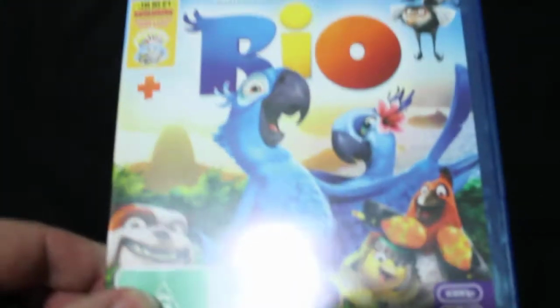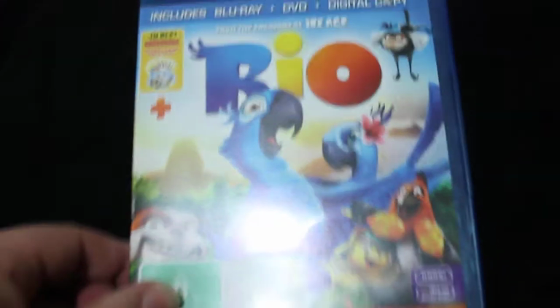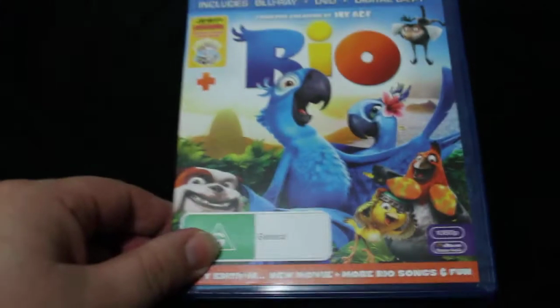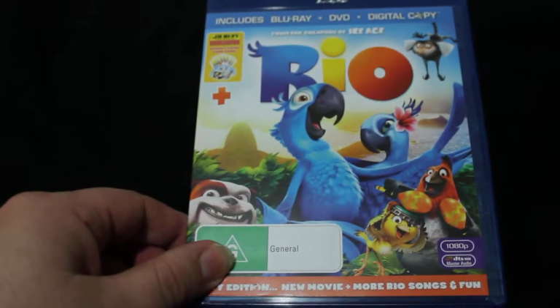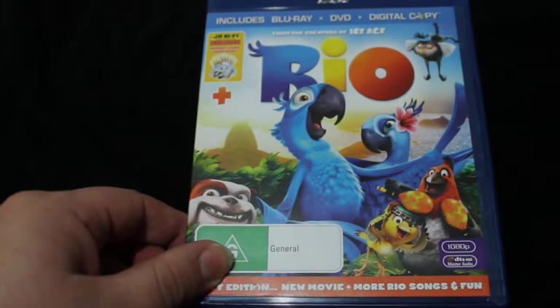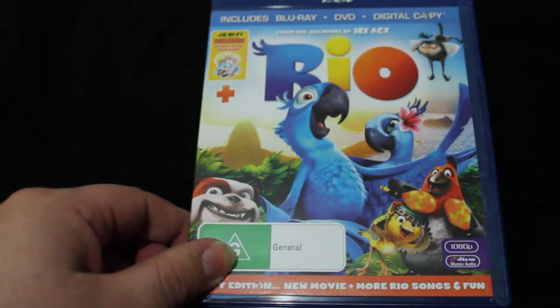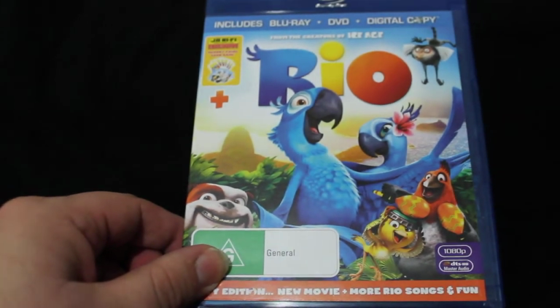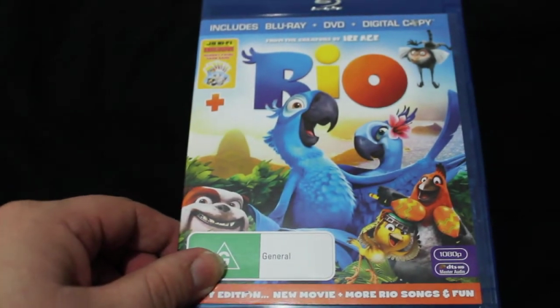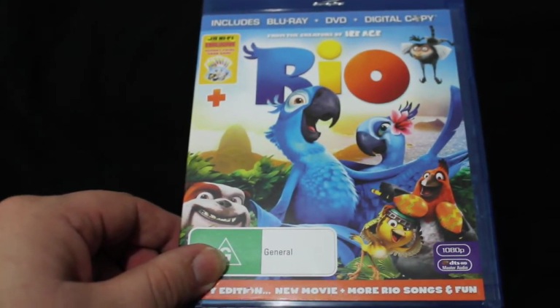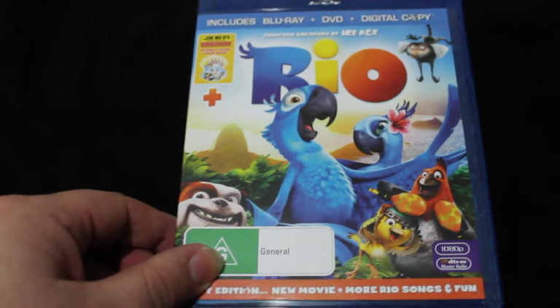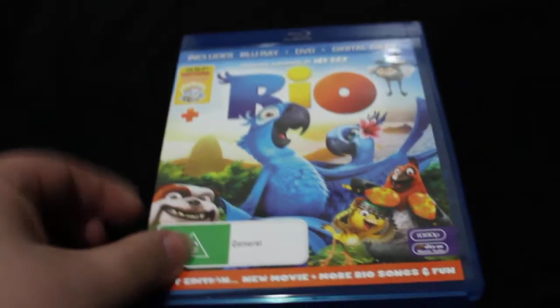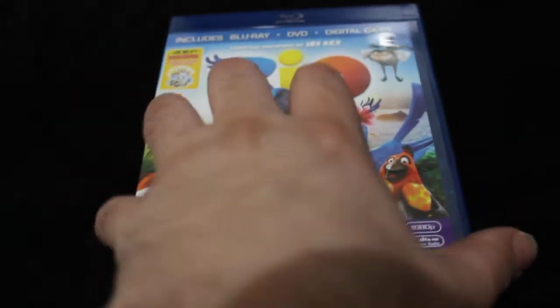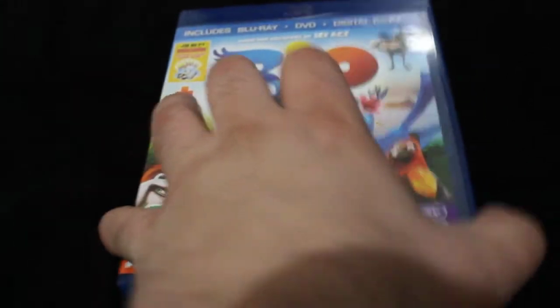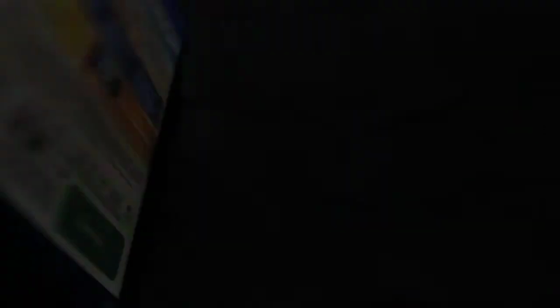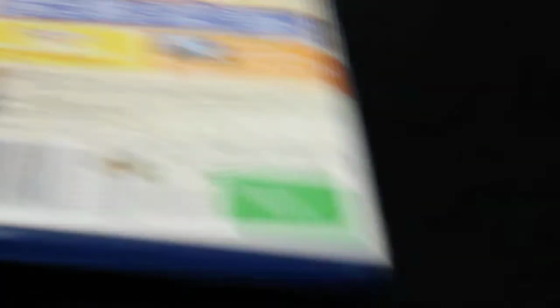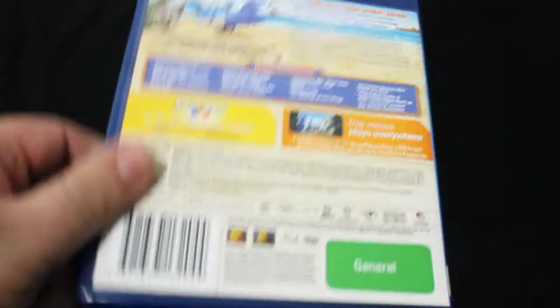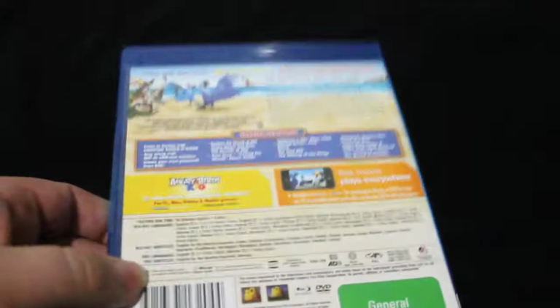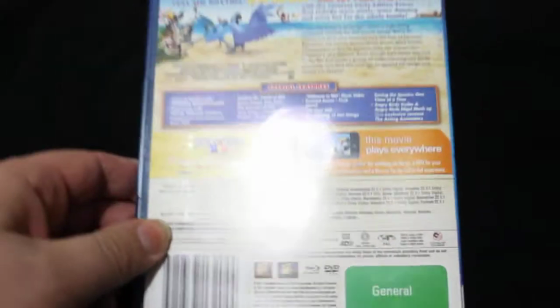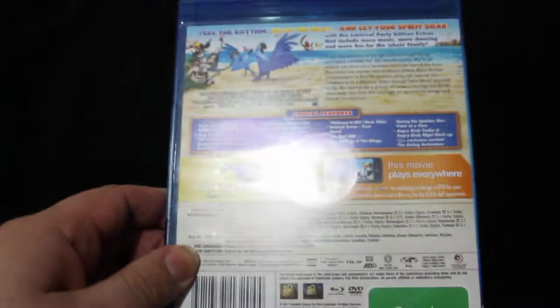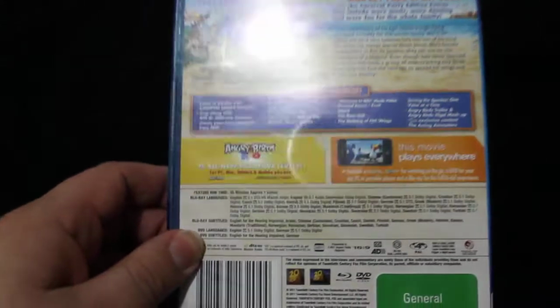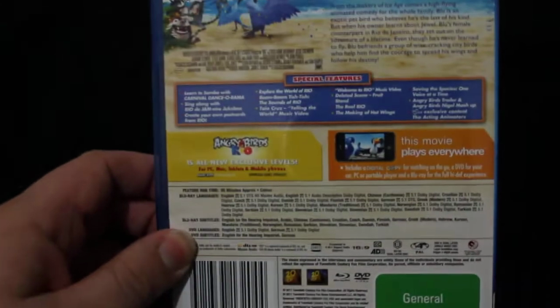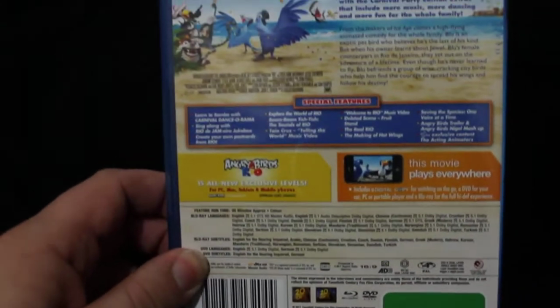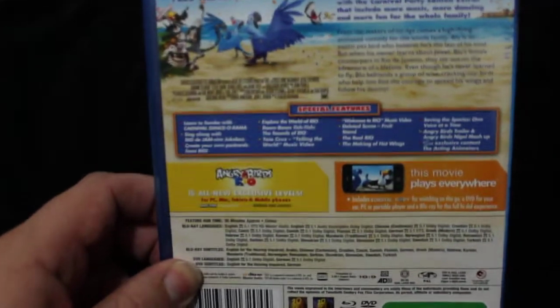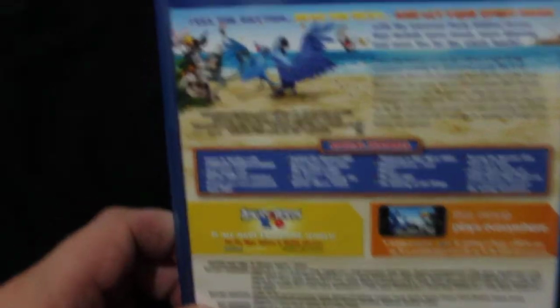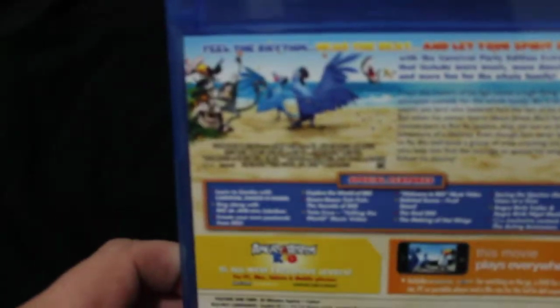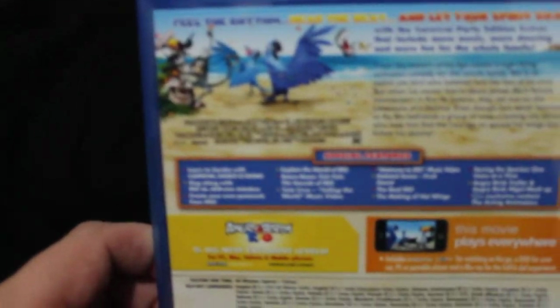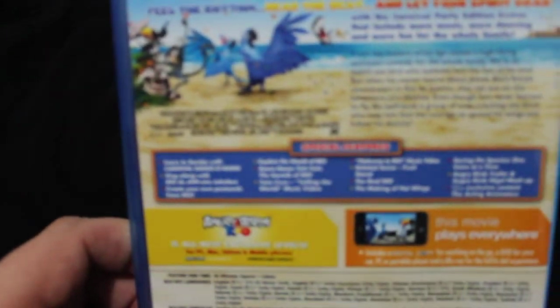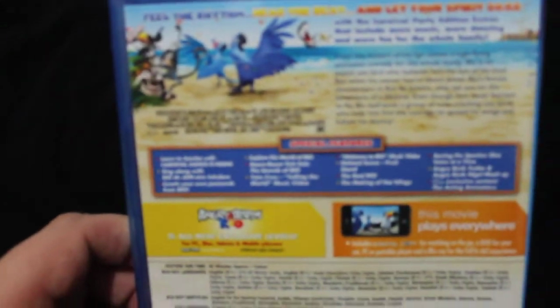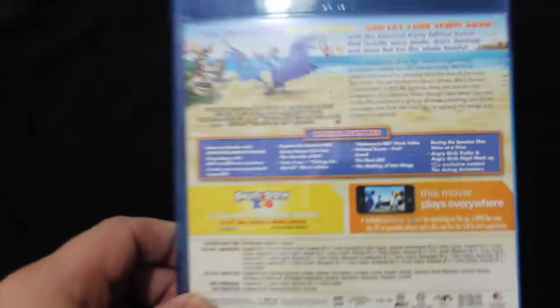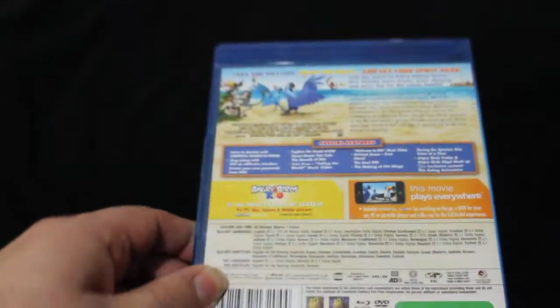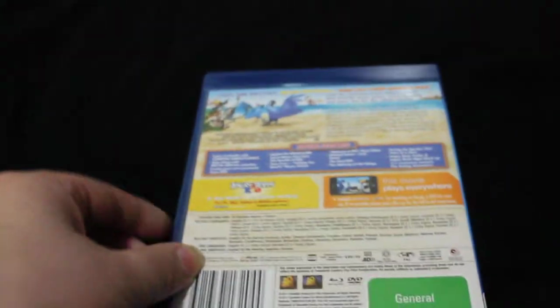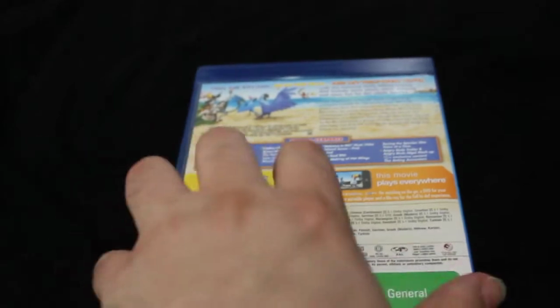Ryo — another animated film to add to all my animated films.